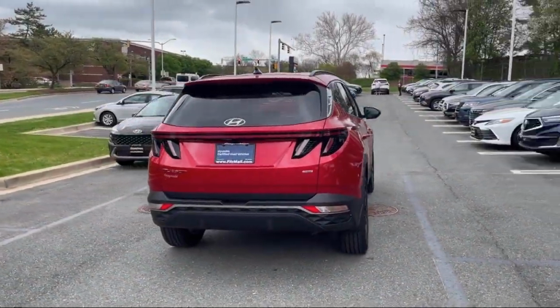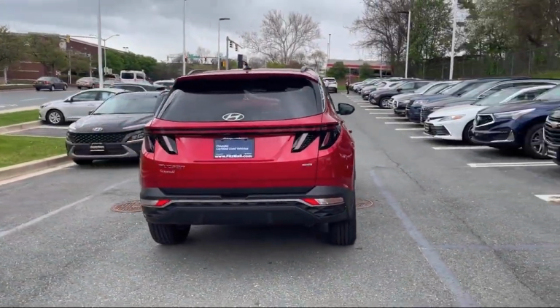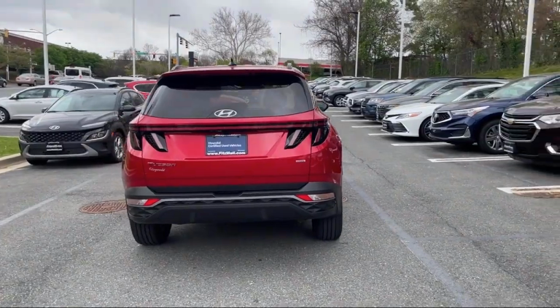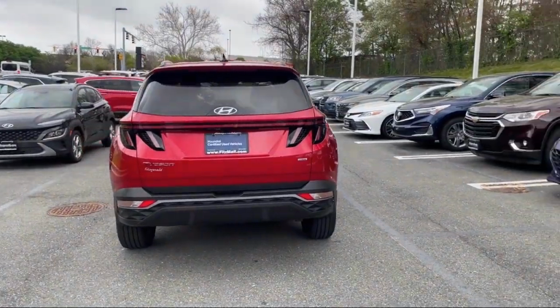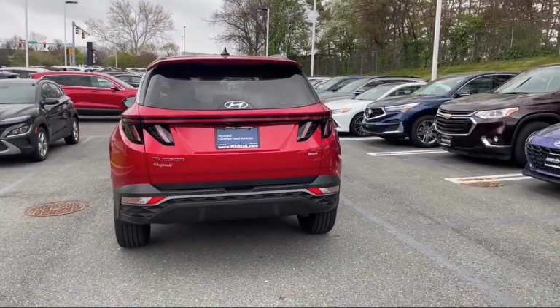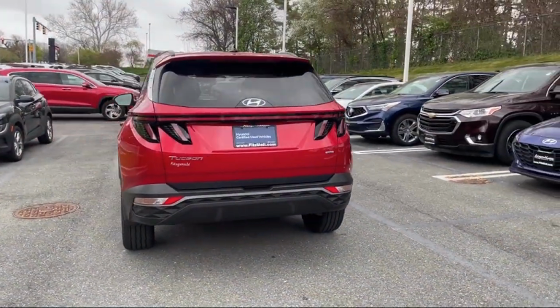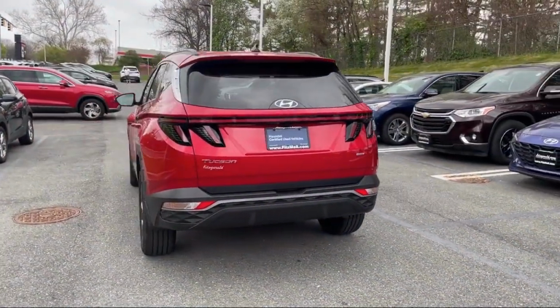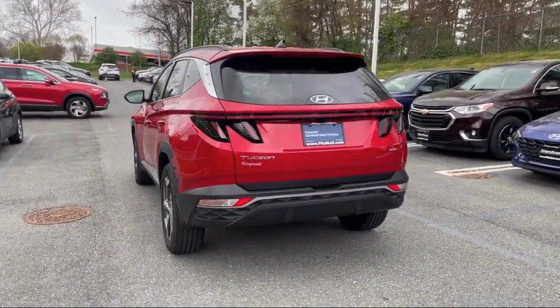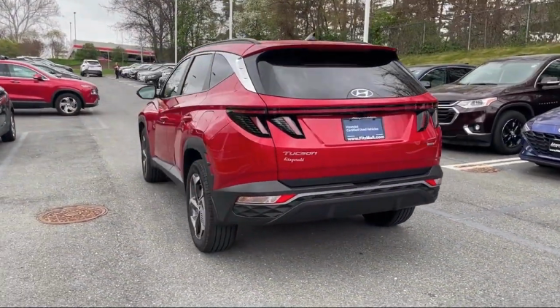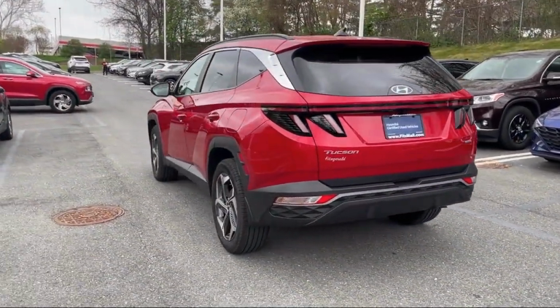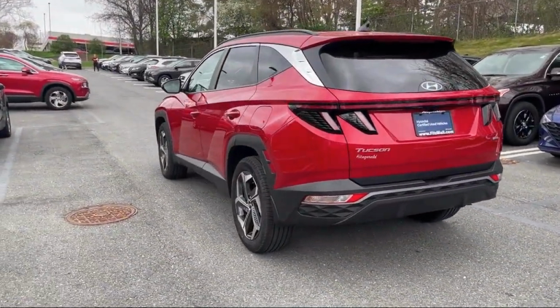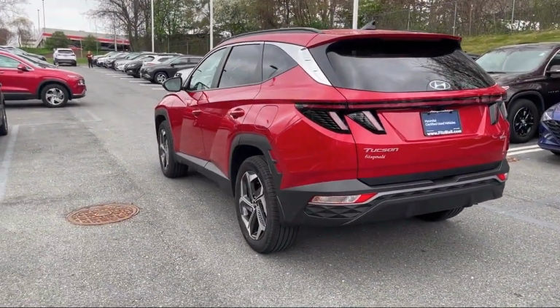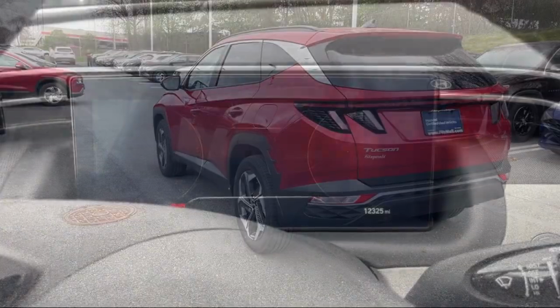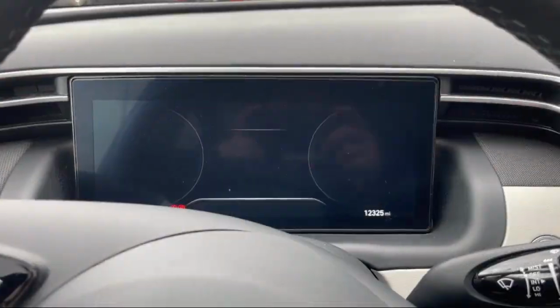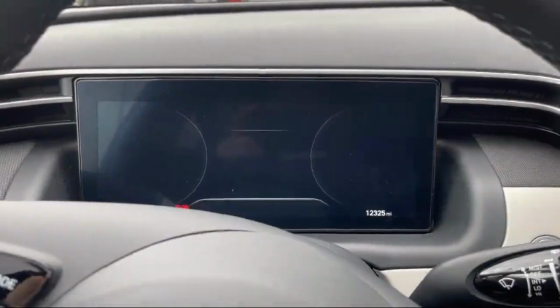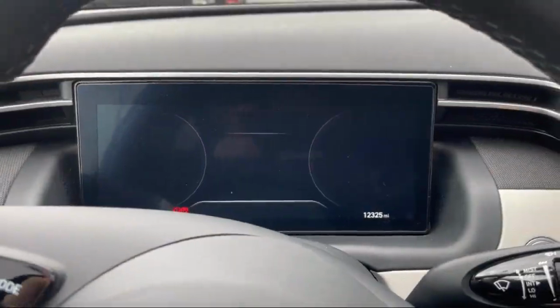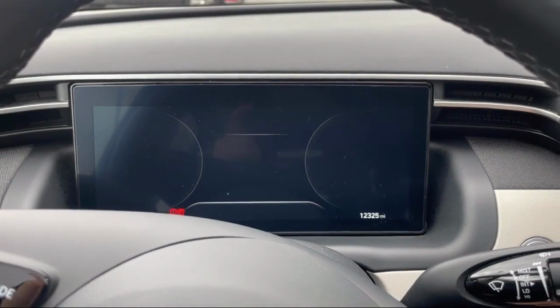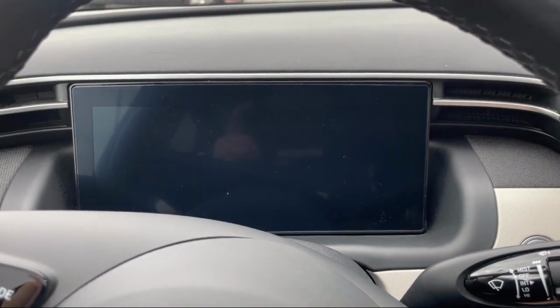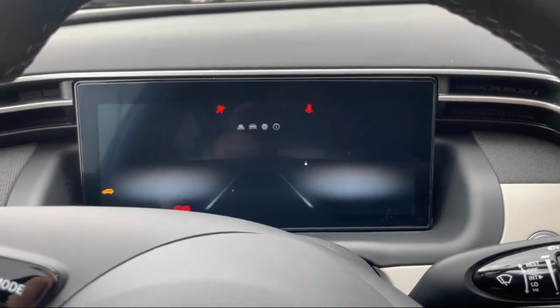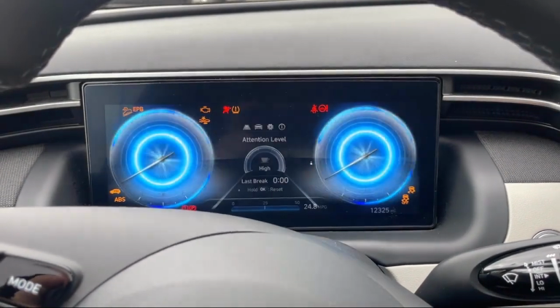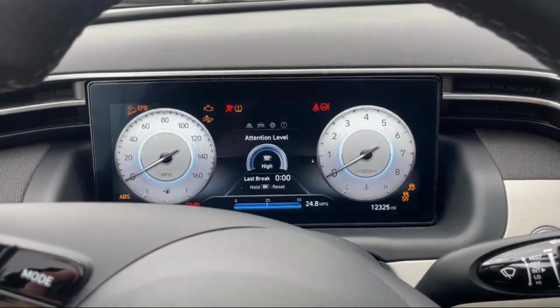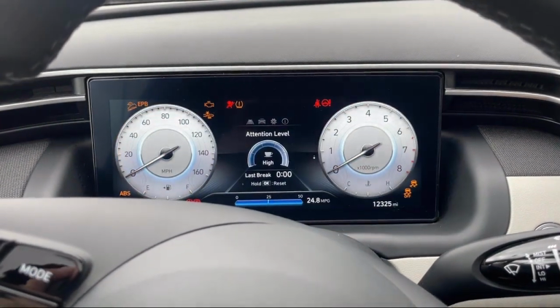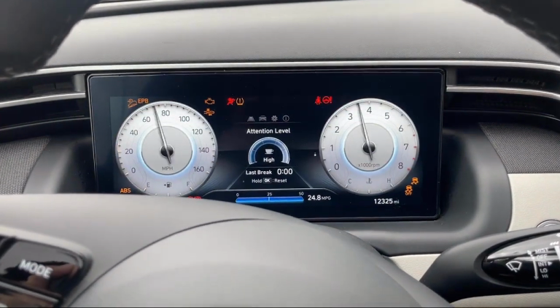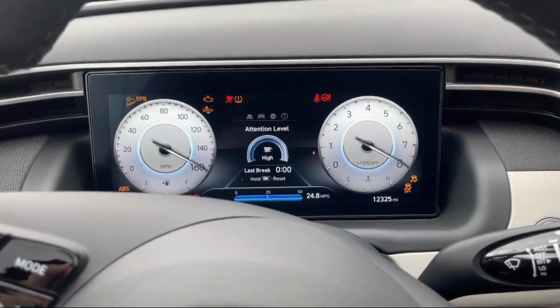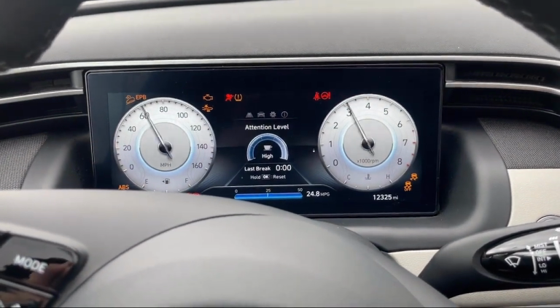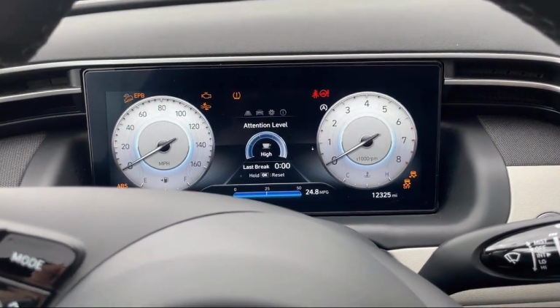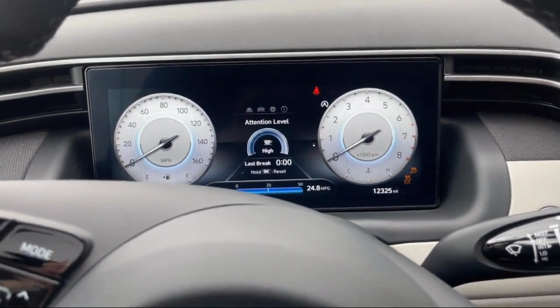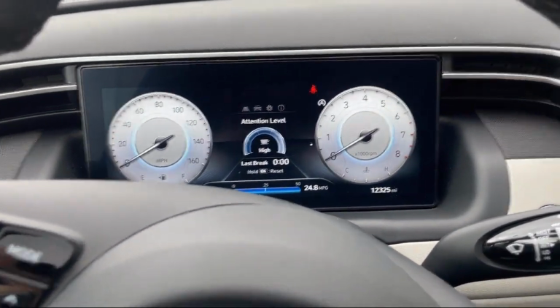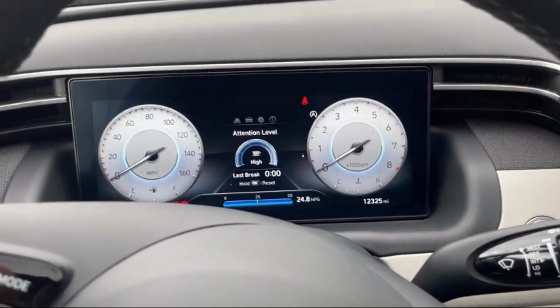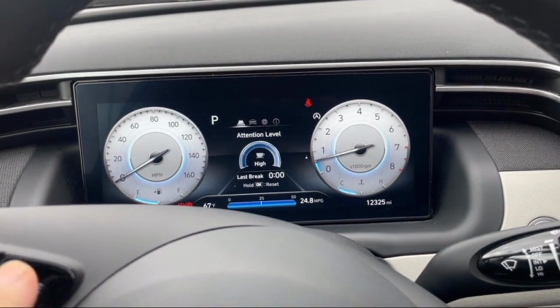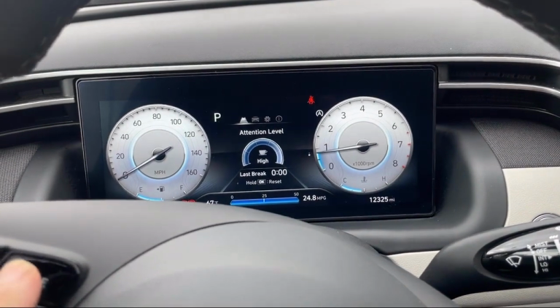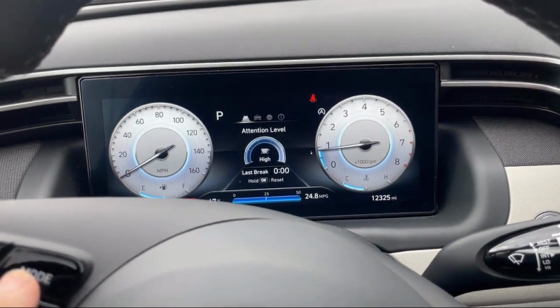Universal Remote Transmitter Homelink Garage Door Opener, Pre-Collision Warning System Audible Warning, Driver Seat Power Adjustment Lumbar, Trailer Stability Control, 6-Speaker Audio System, and has less than 15,000 miles on the odometer.